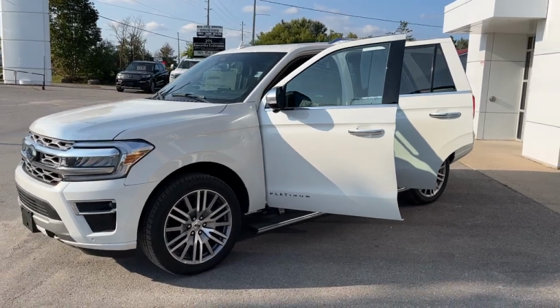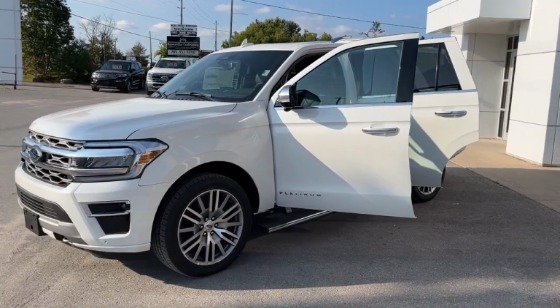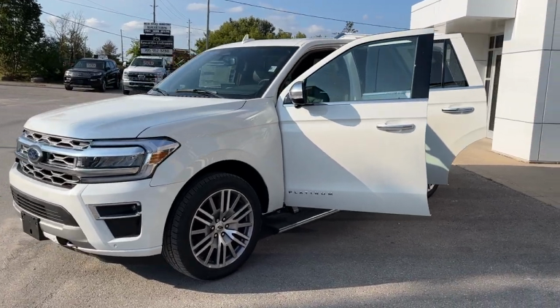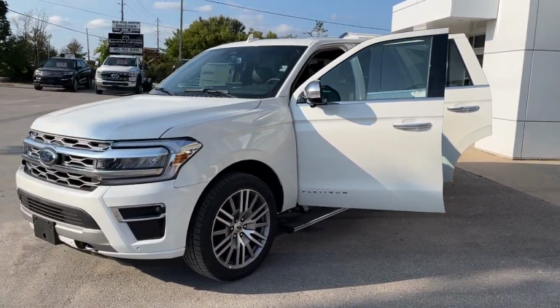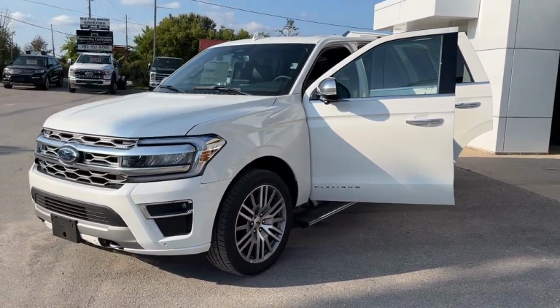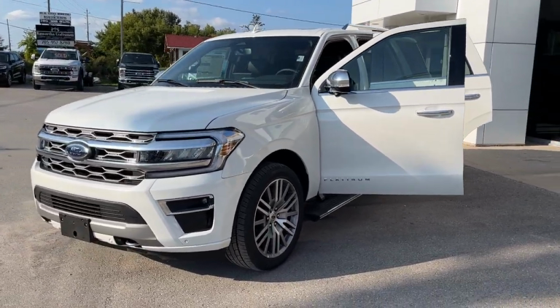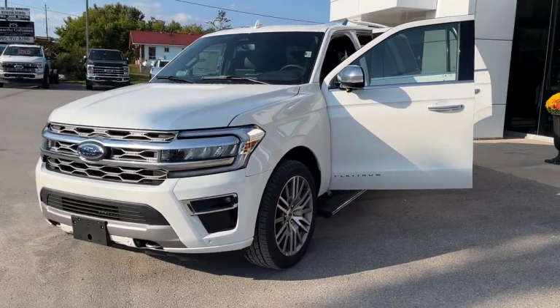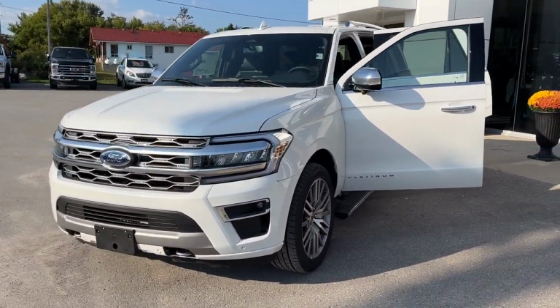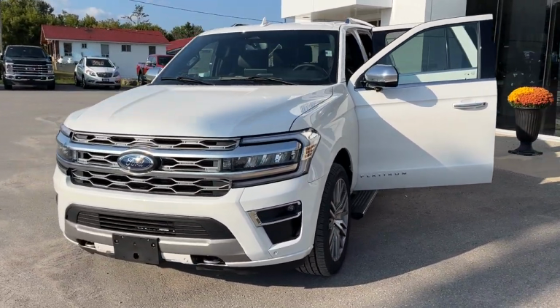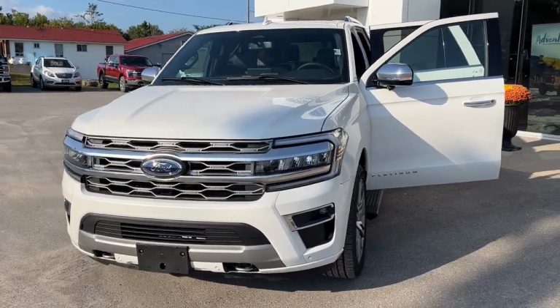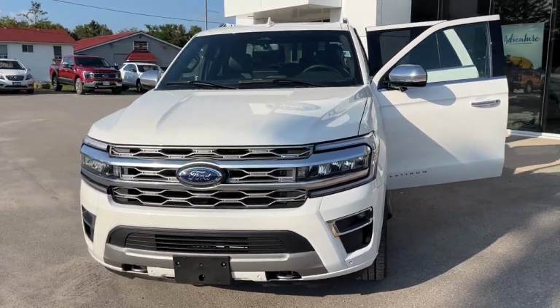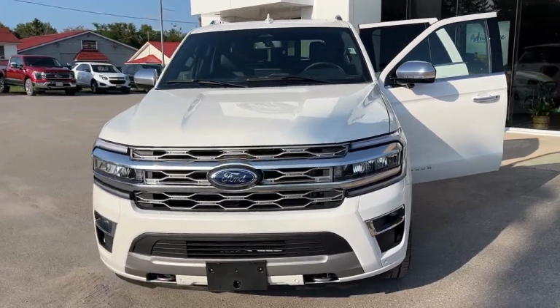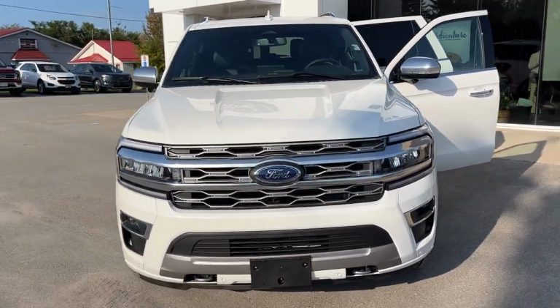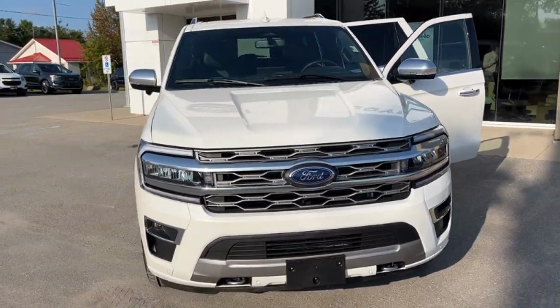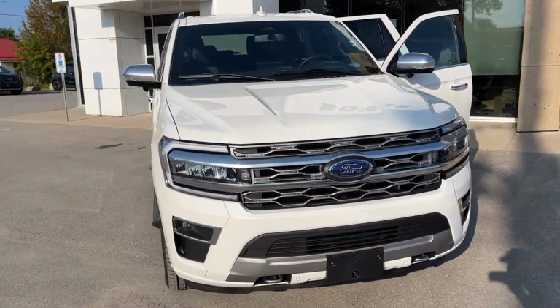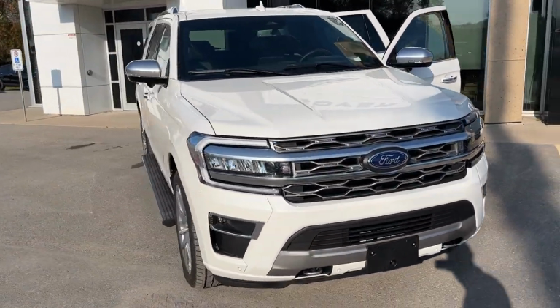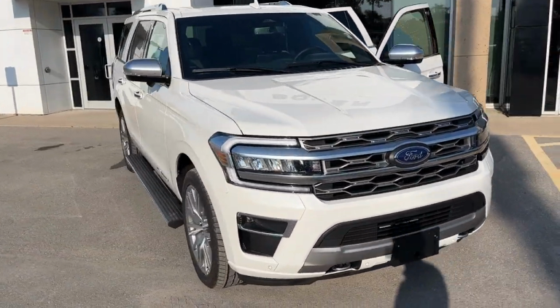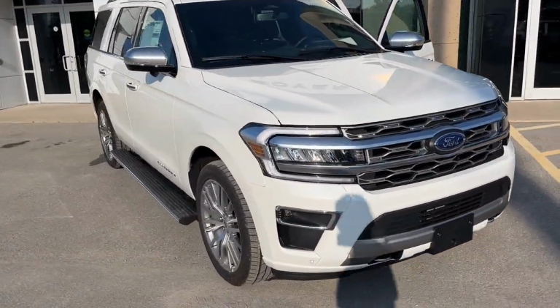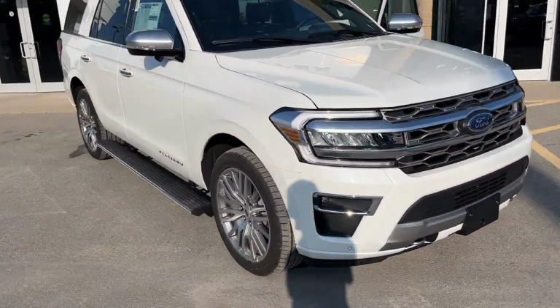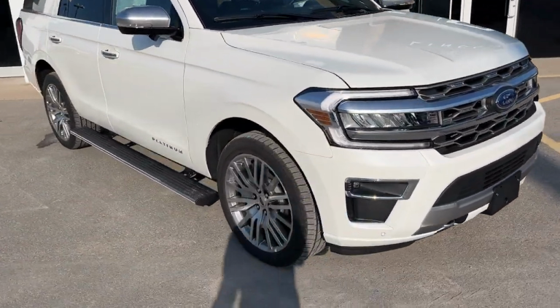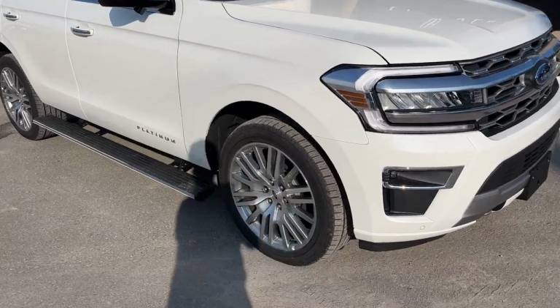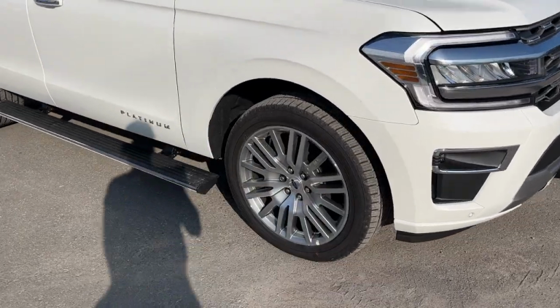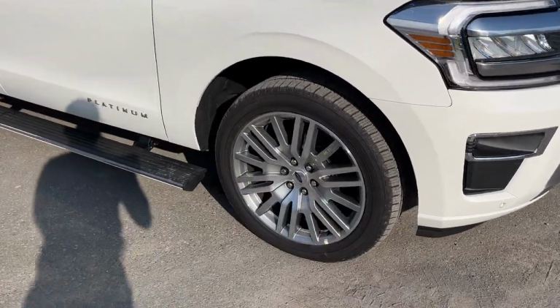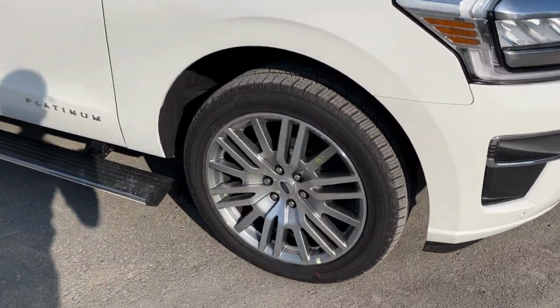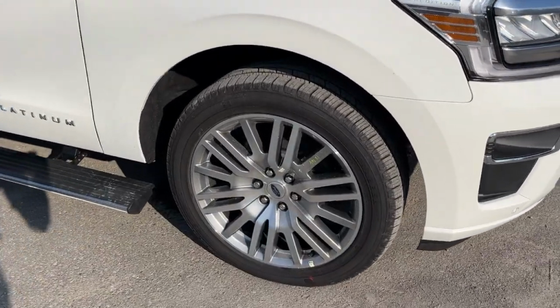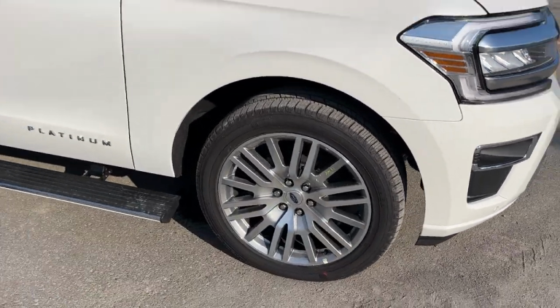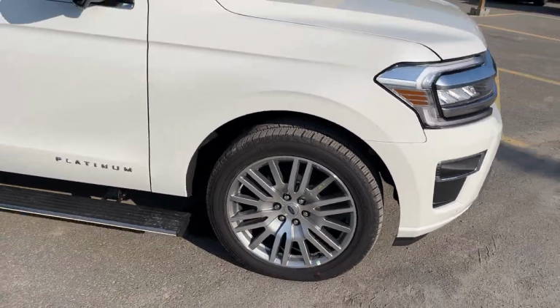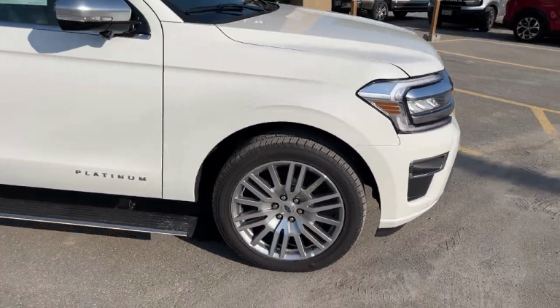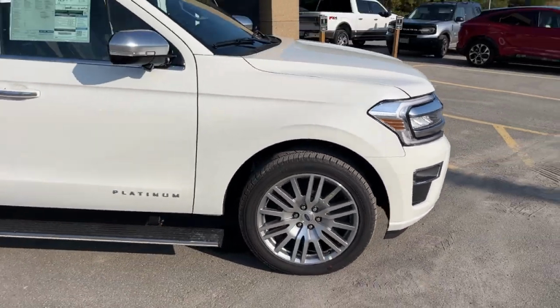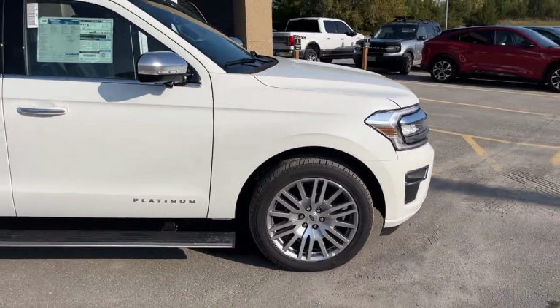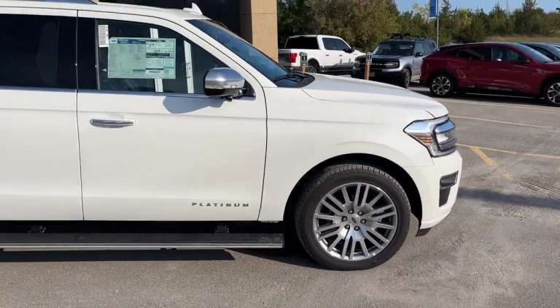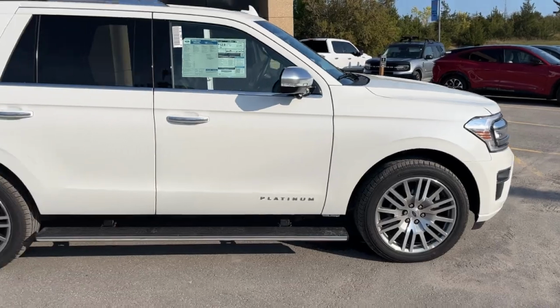2023 Ford Expedition Platinum — this one's a 600A package in the Star White Metallic Tricote paint. Beautiful looking vehicle. You're rolling on 22-inch polished aluminum alloy wheels, and this one's powered by the 3.5-liter EcoBoost engine.